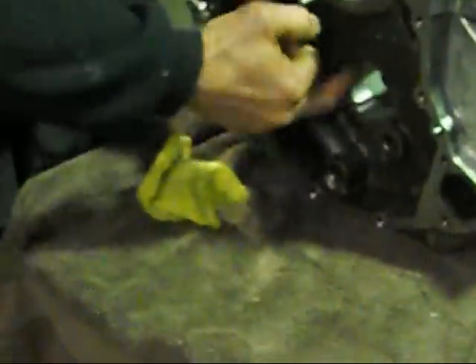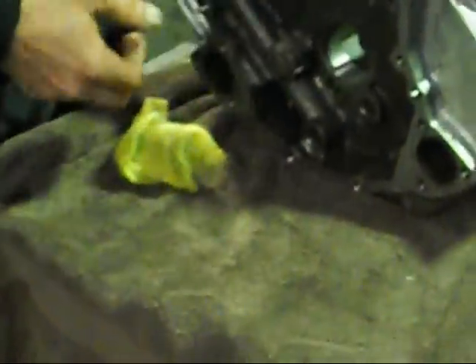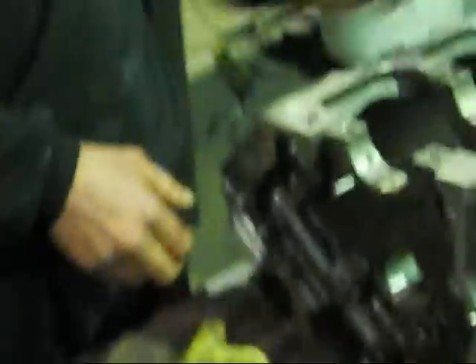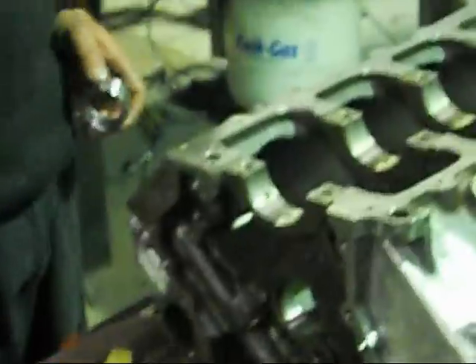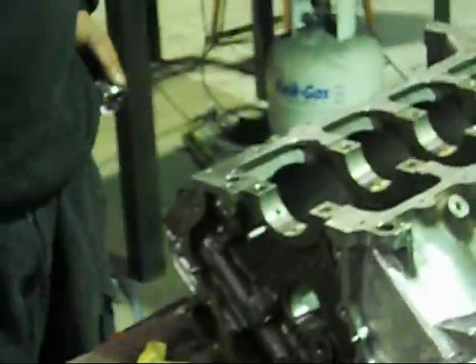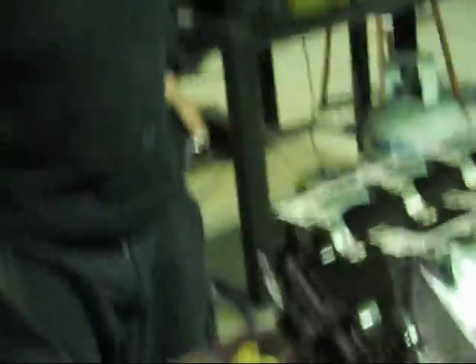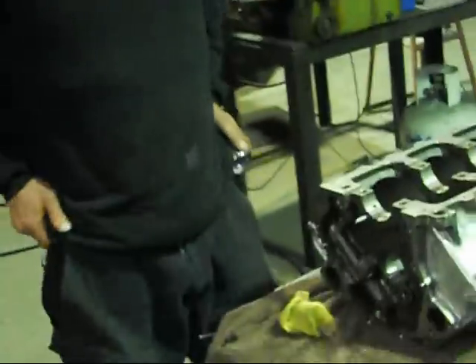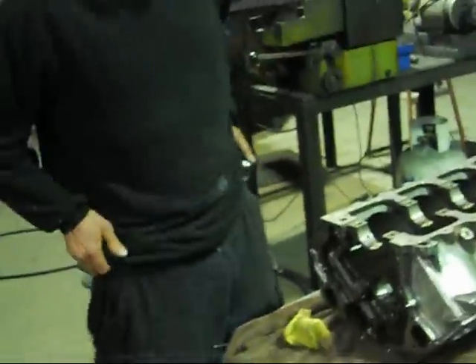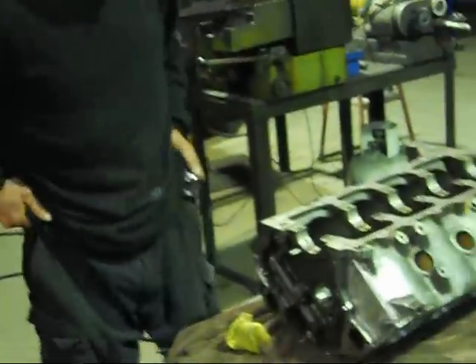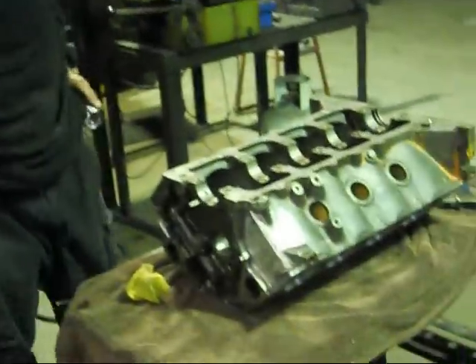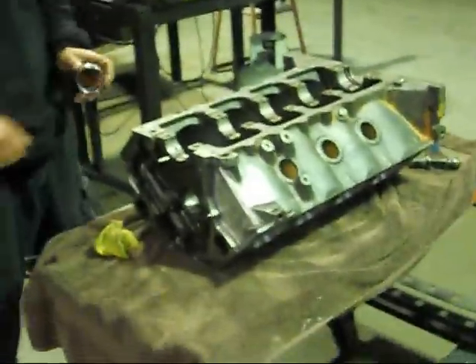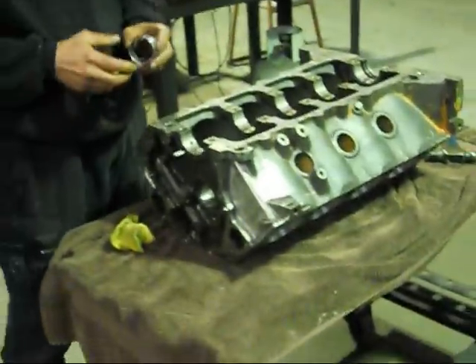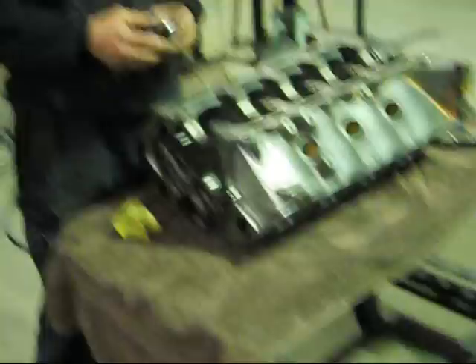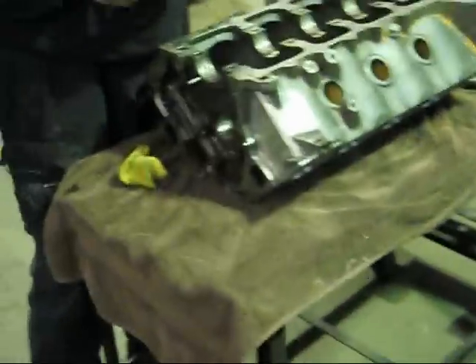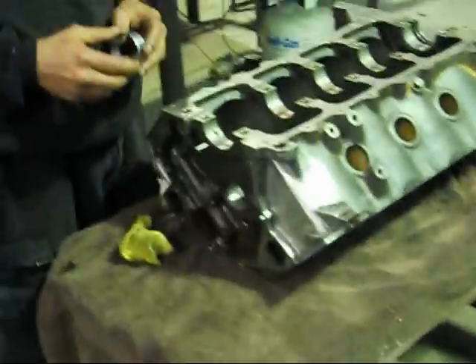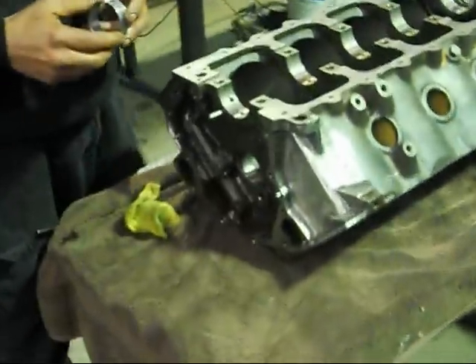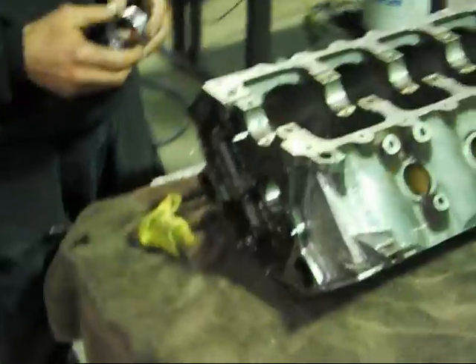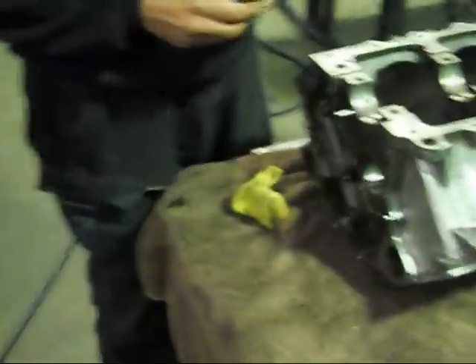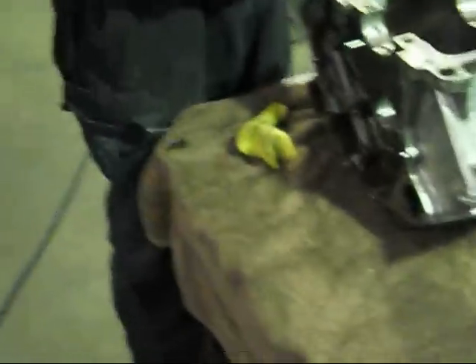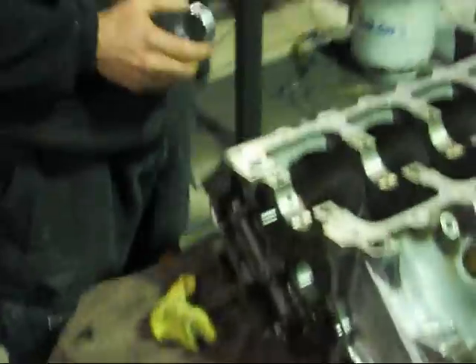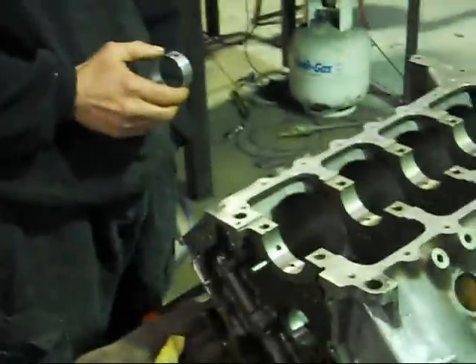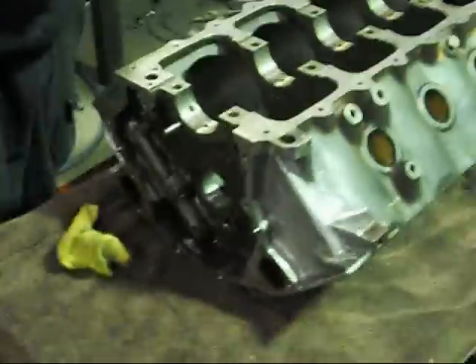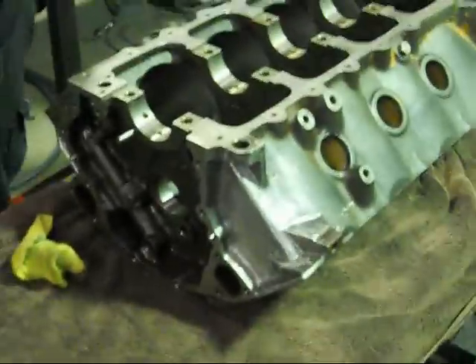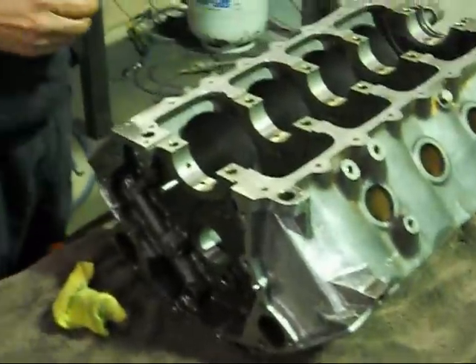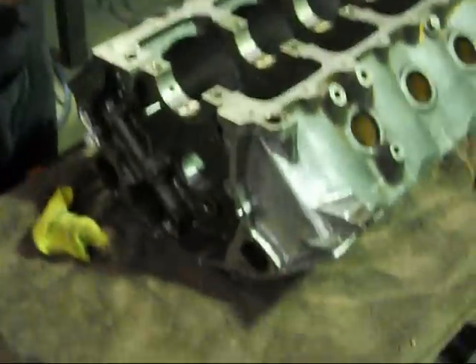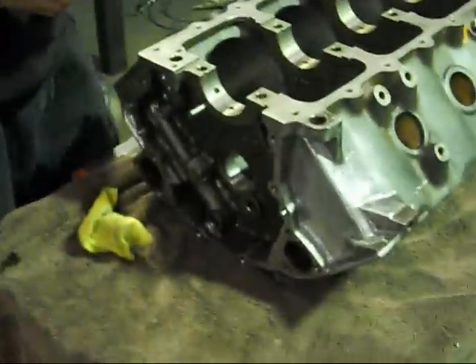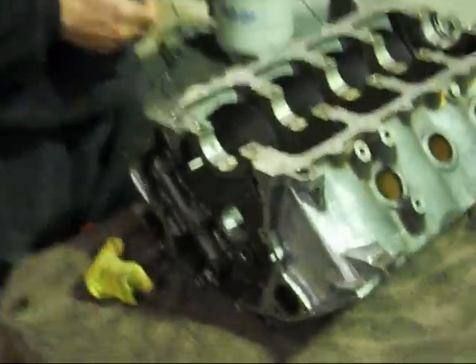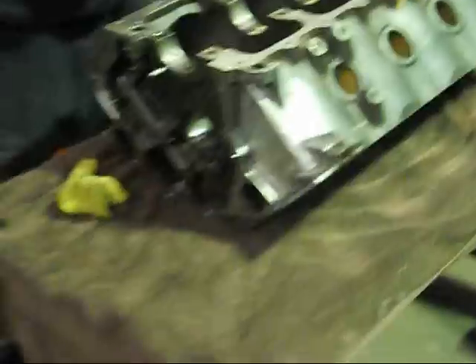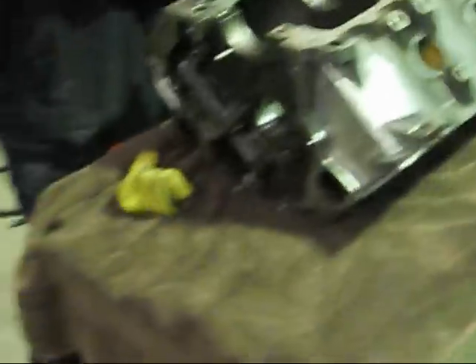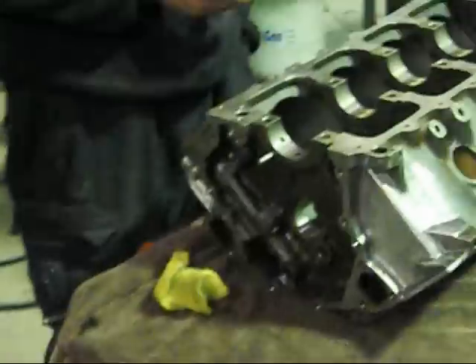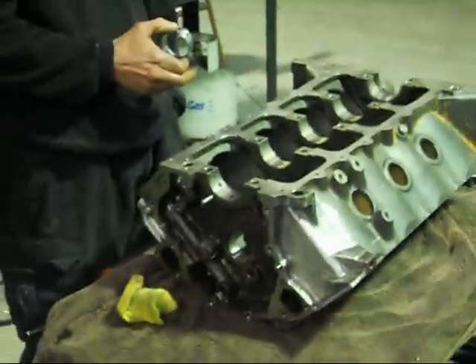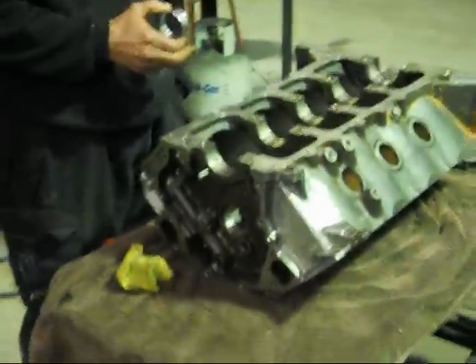Peter Brock used to do this in the days of the L-34 Torana. I'd say that's why Holden did realise they had a problem with excessive clearance. Holden is also renowned for flogging out camshafts and lifters big time.